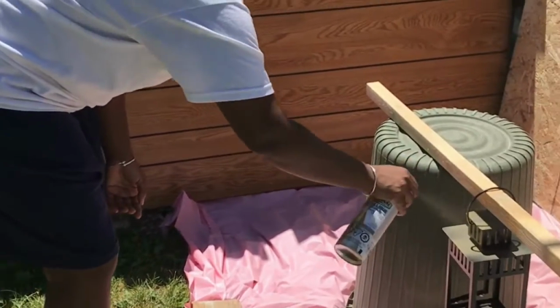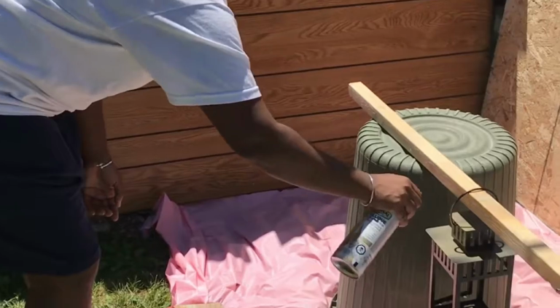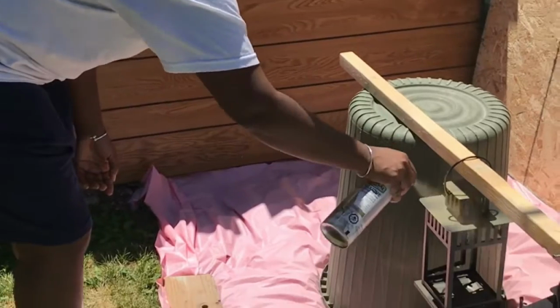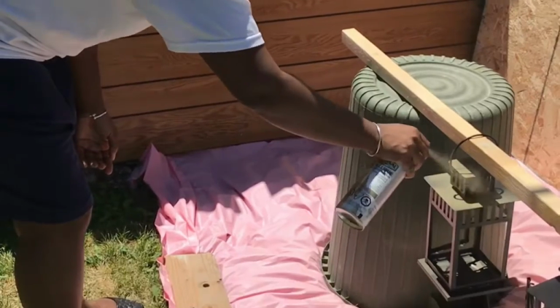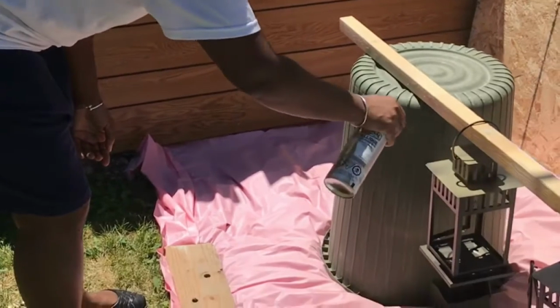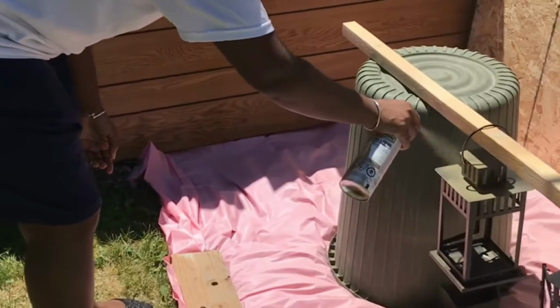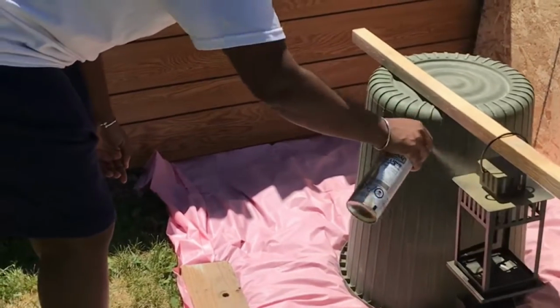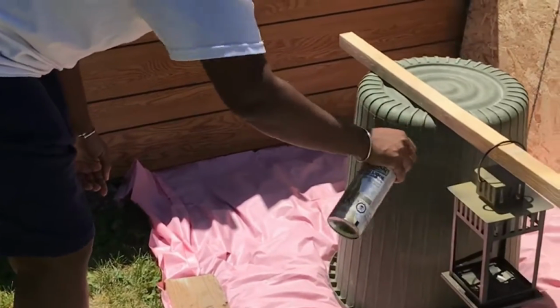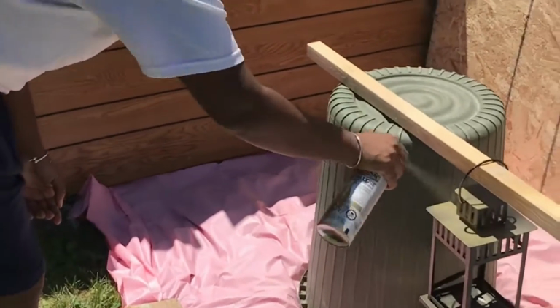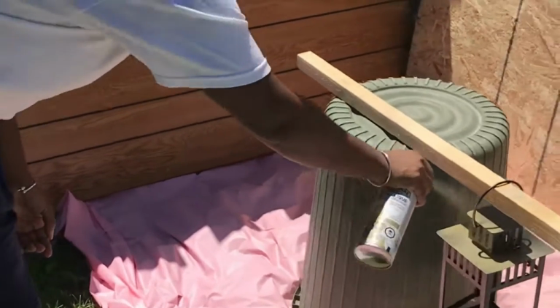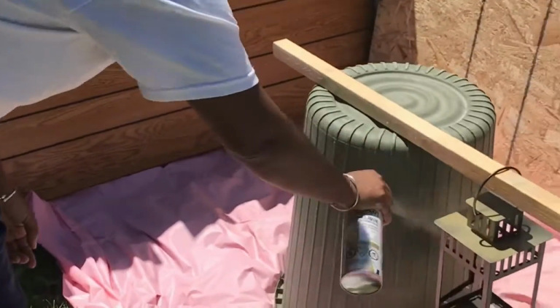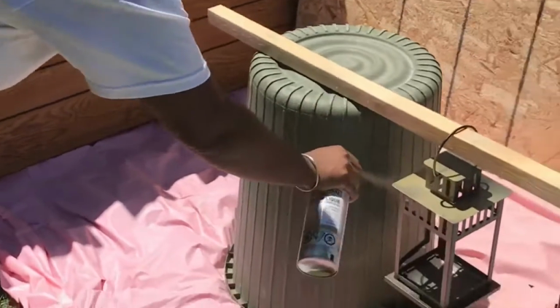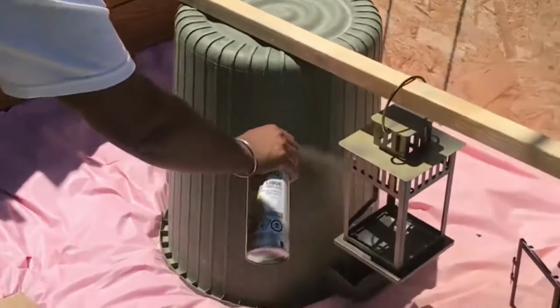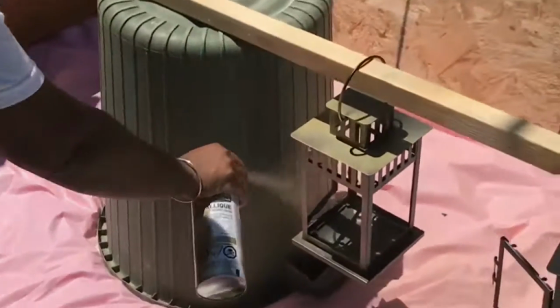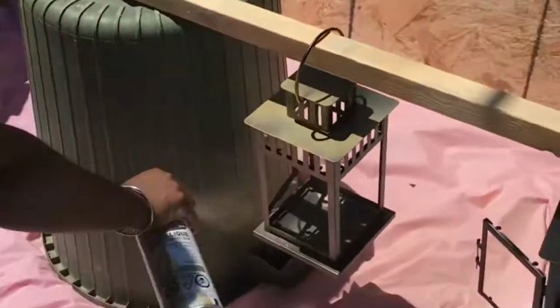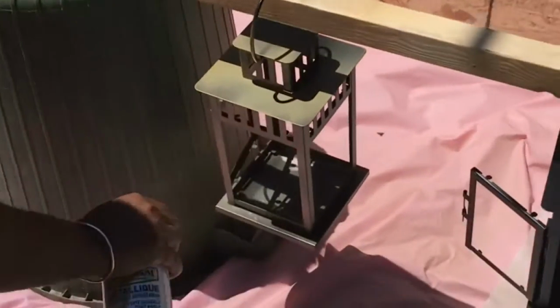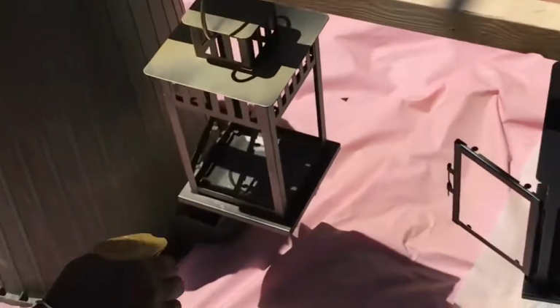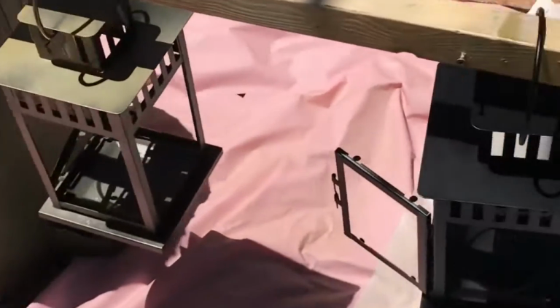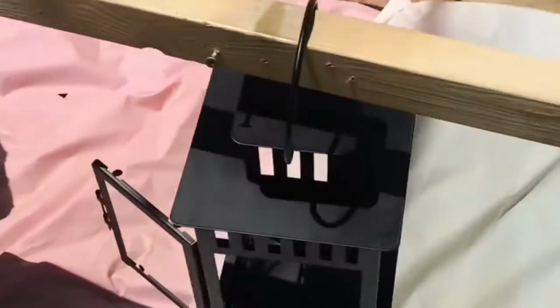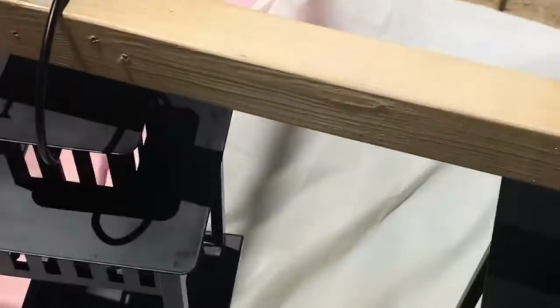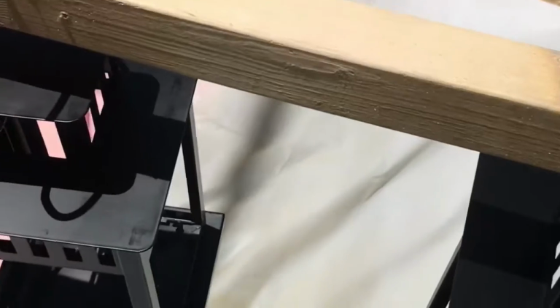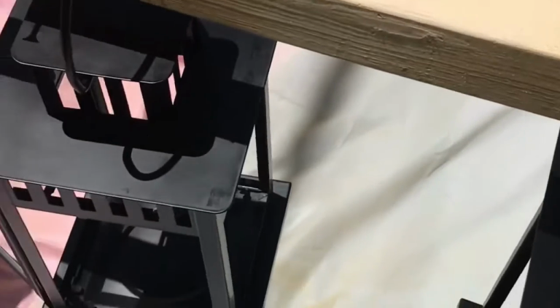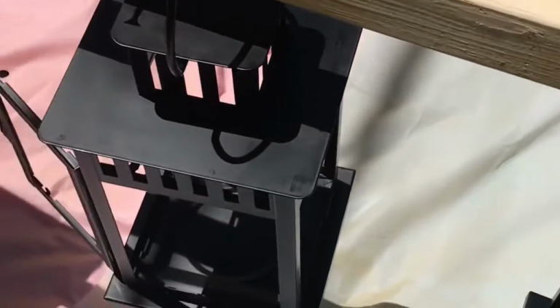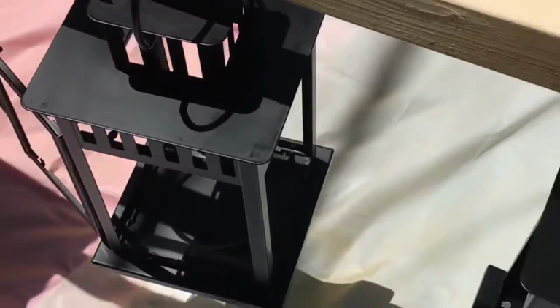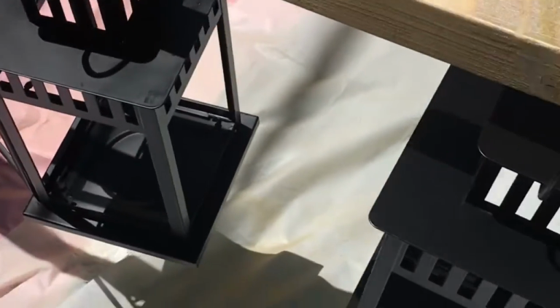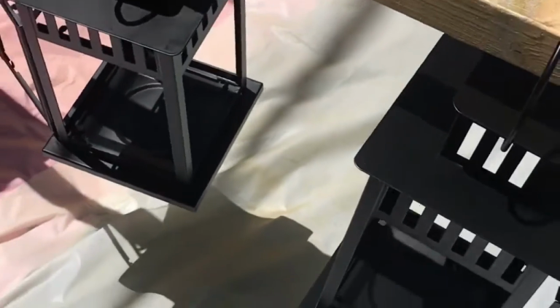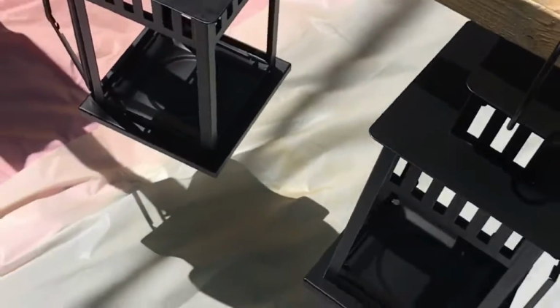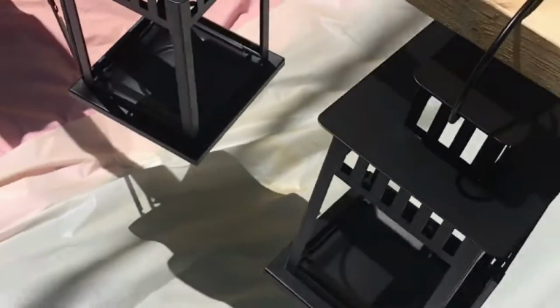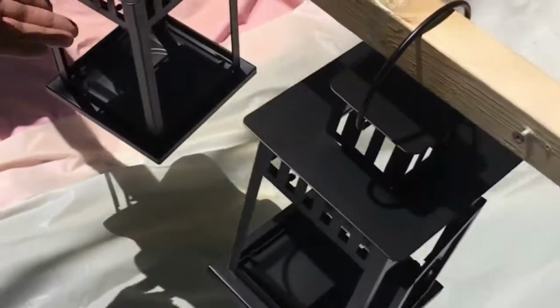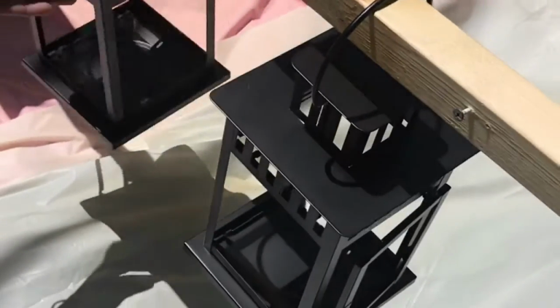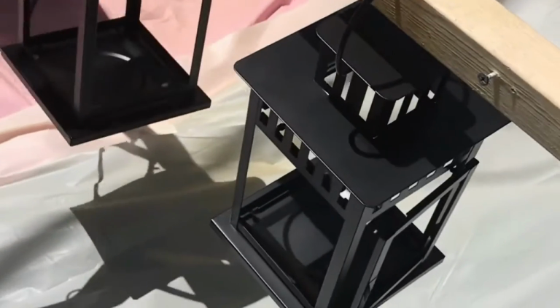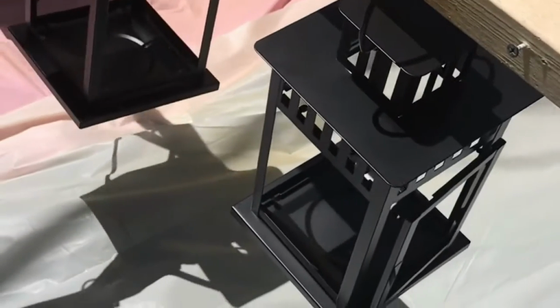So if you're getting married soon, here's a great DIY project you can do. You can get these lanterns — I think they're from IKEA. We got ours through Facebook Marketplace.